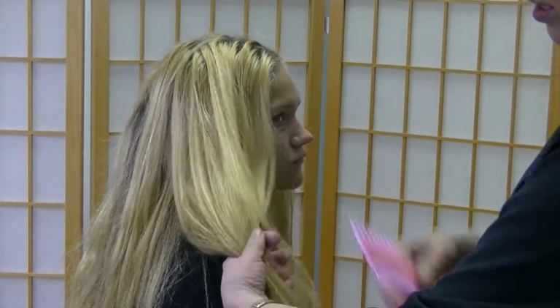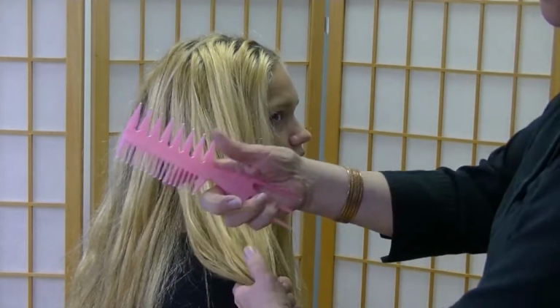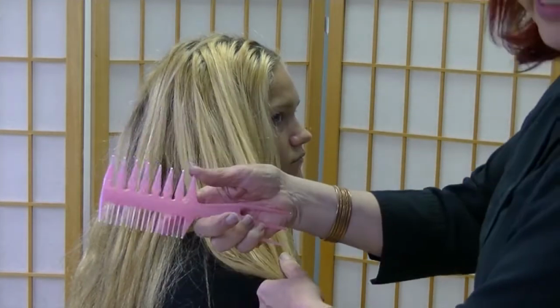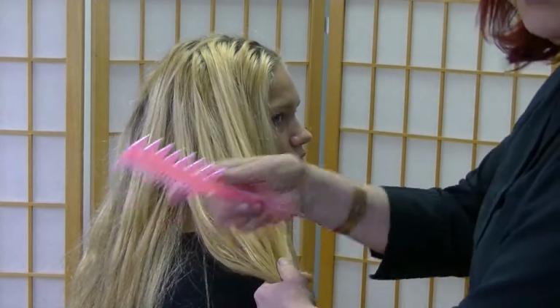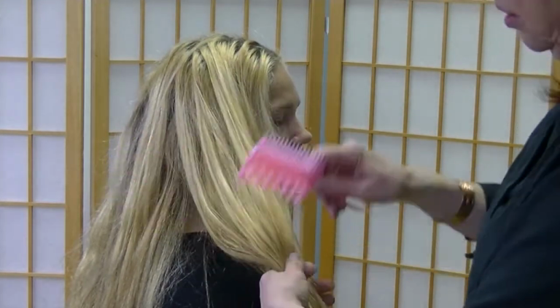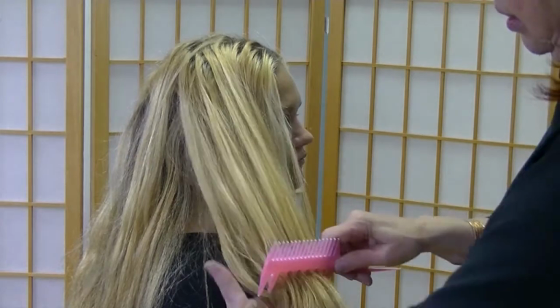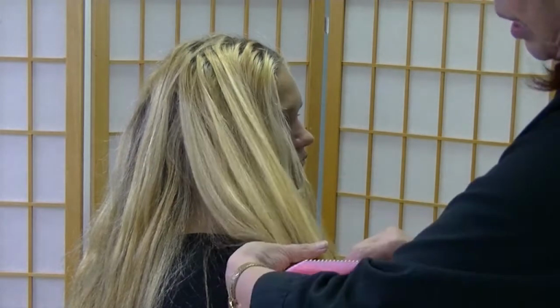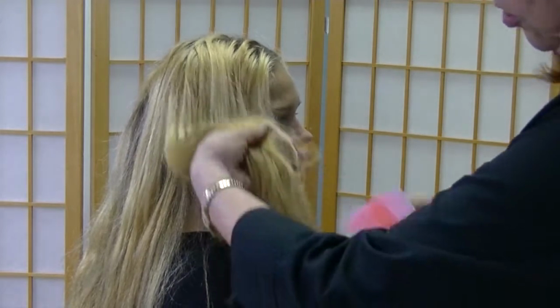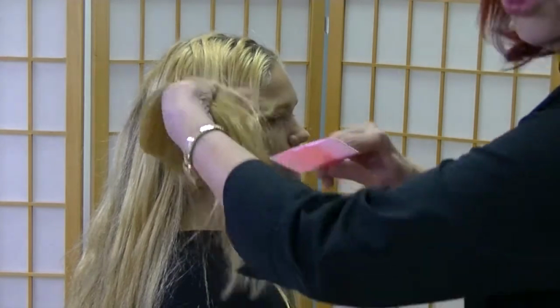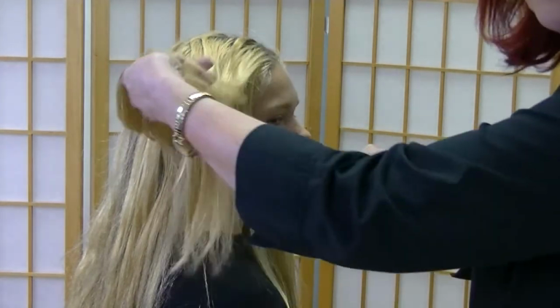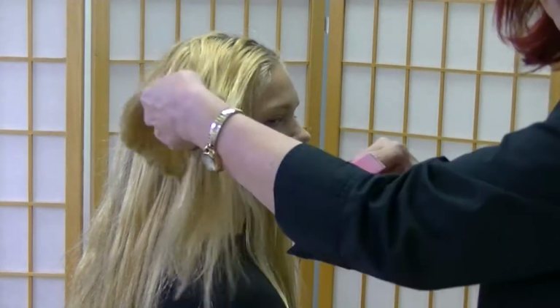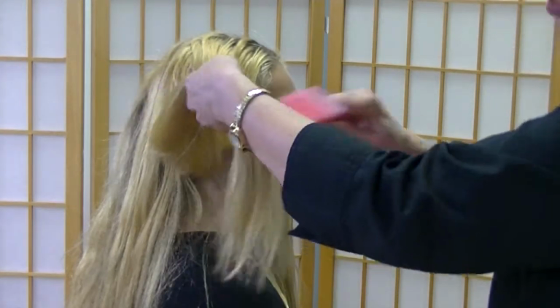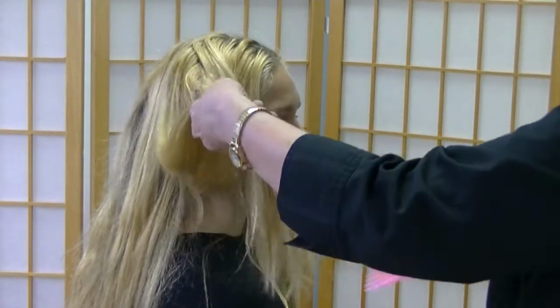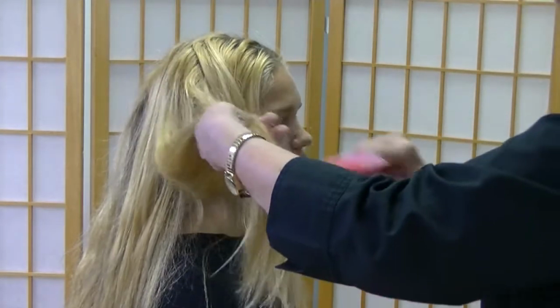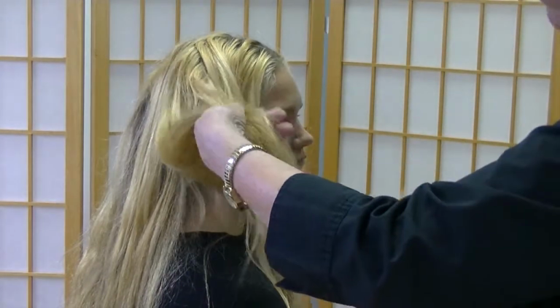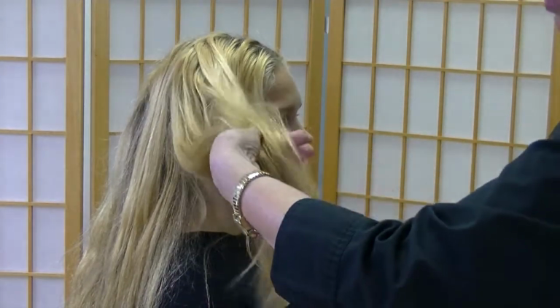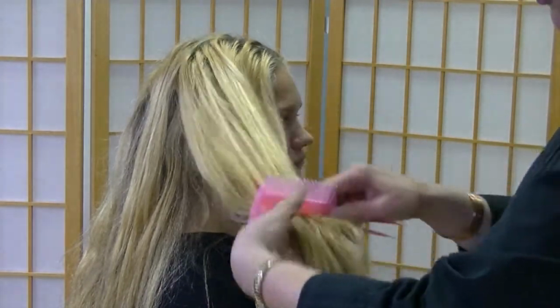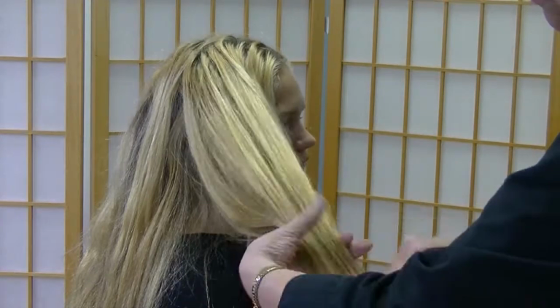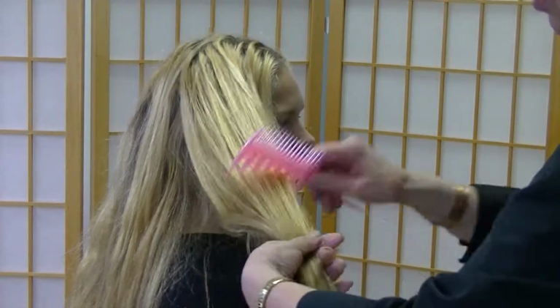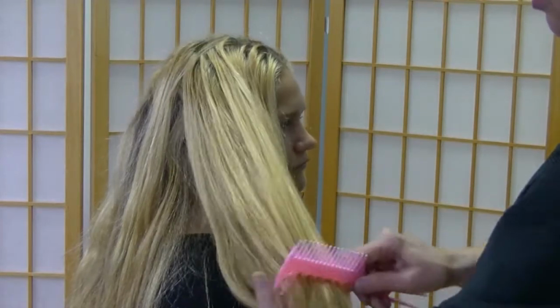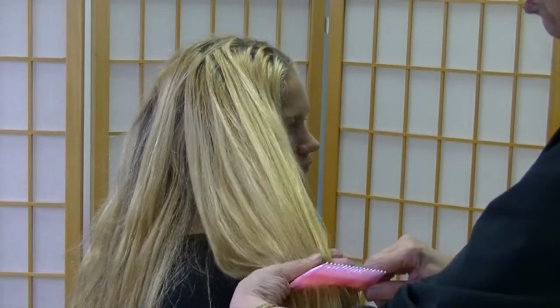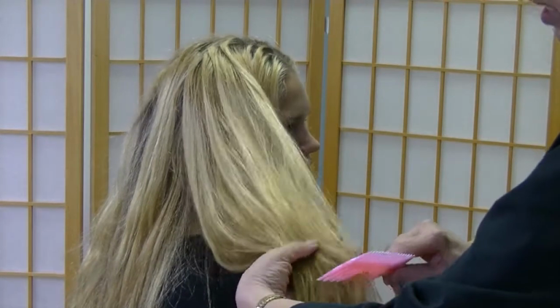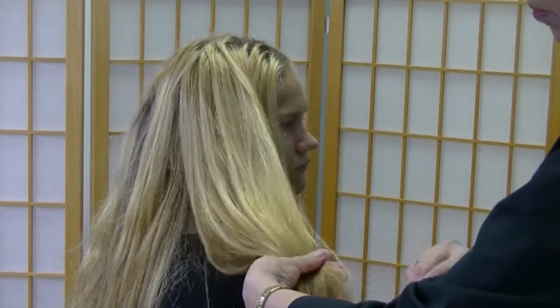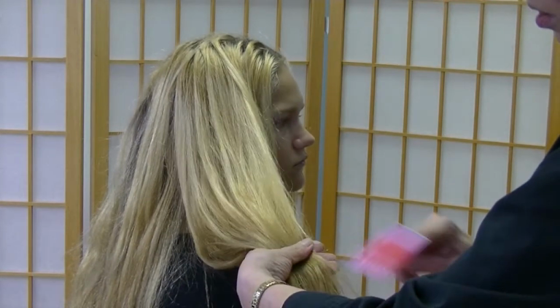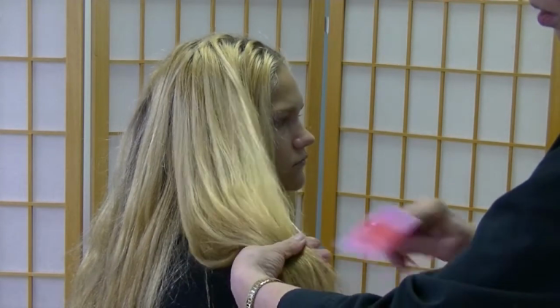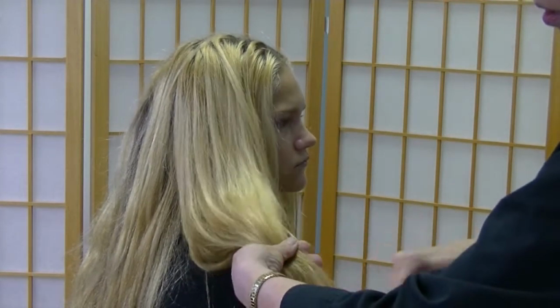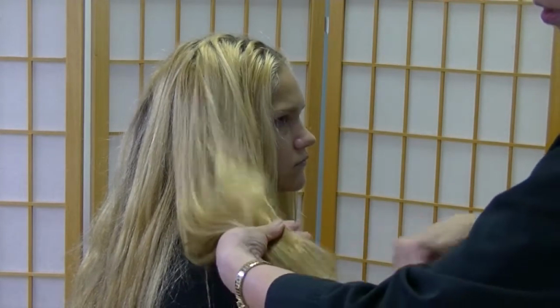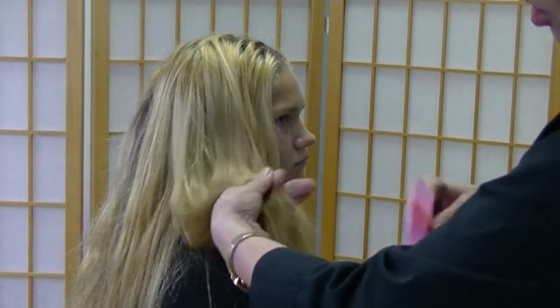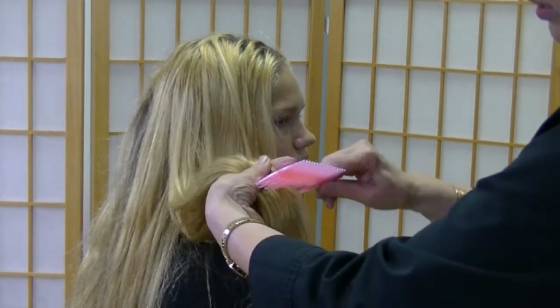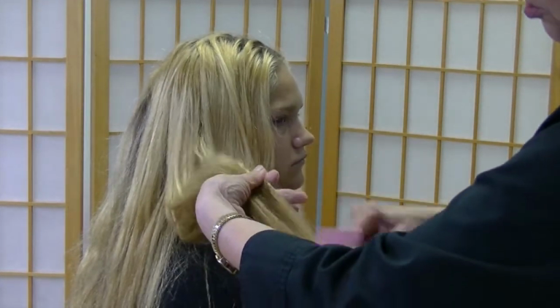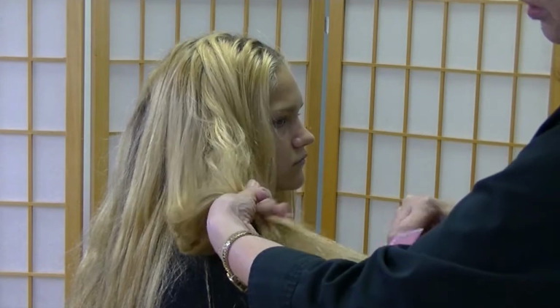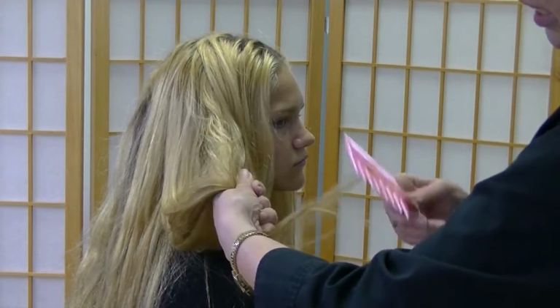Then go to the next one, and you always start from the bottom of the hair and then comb going closer to the scalp, holding it so you're not pulling on their hair.